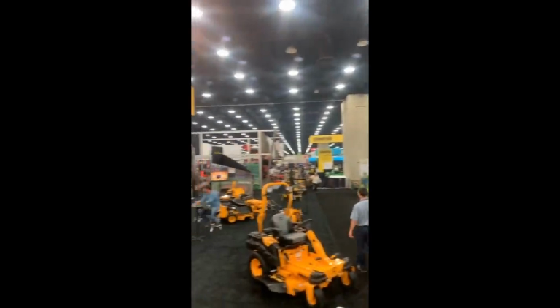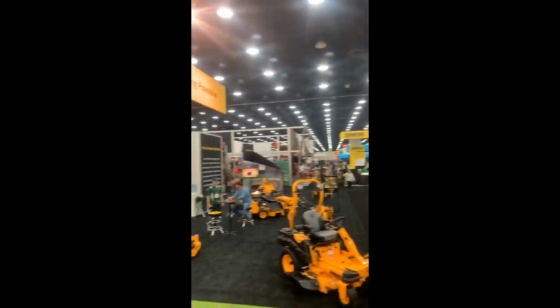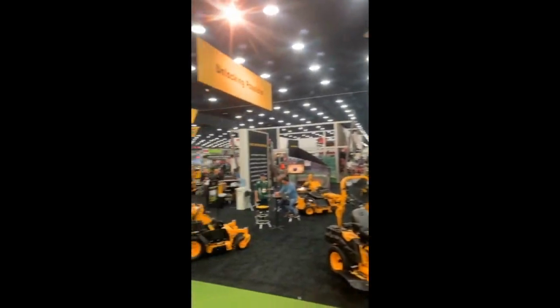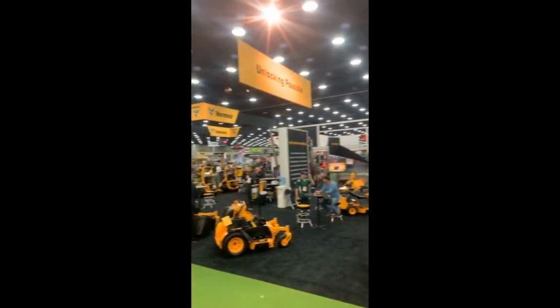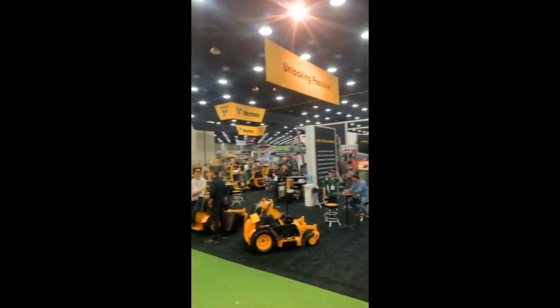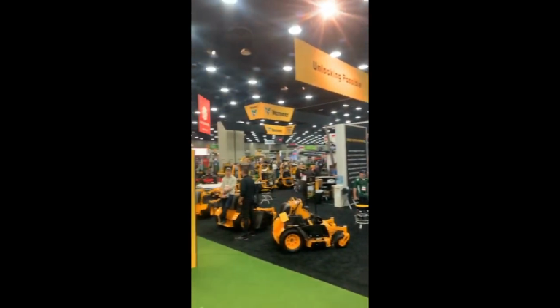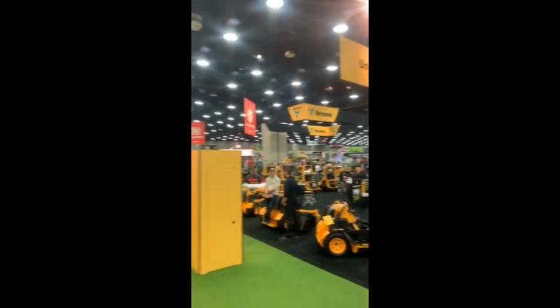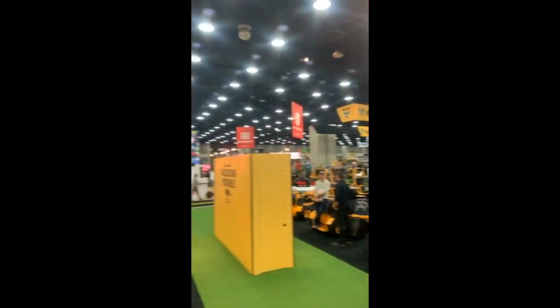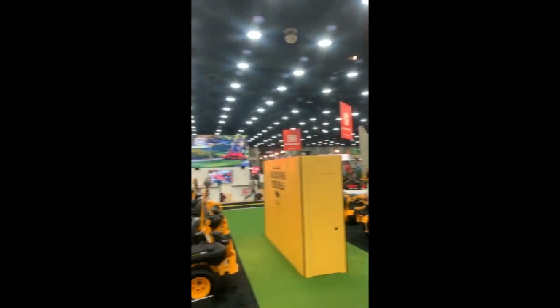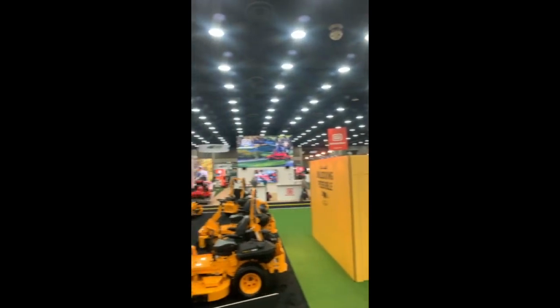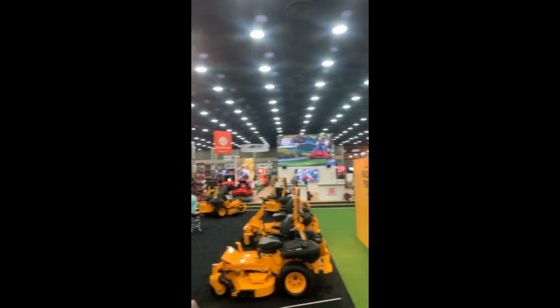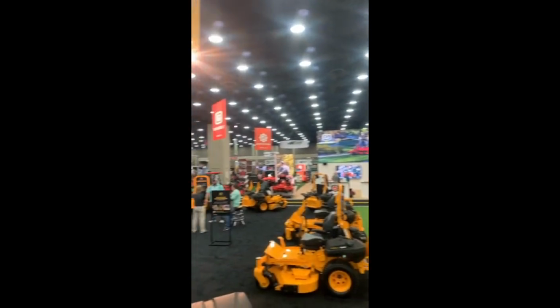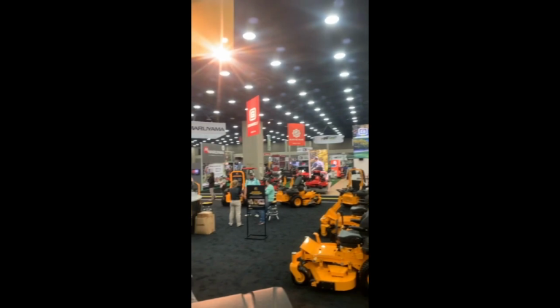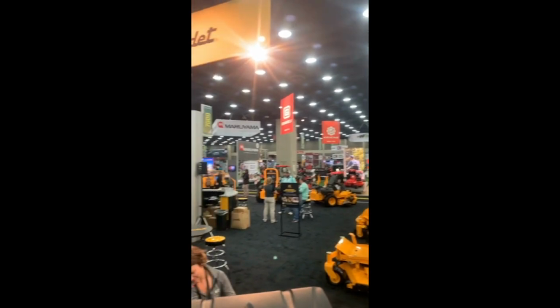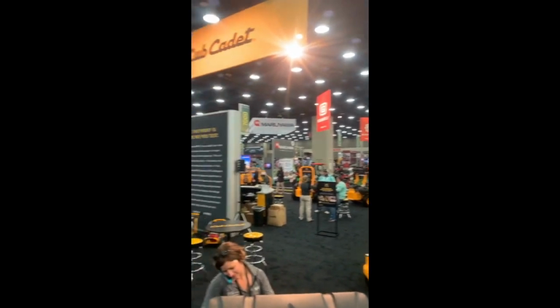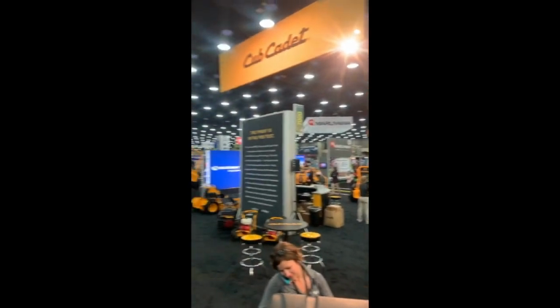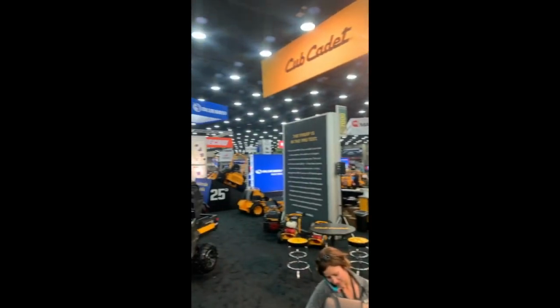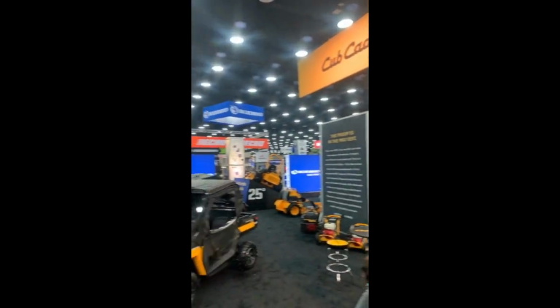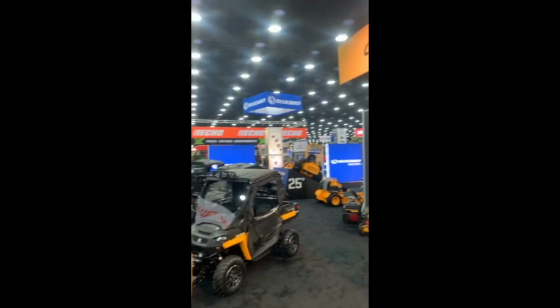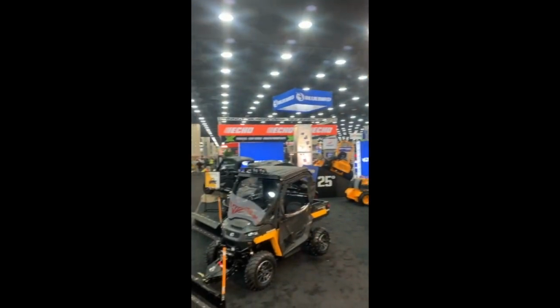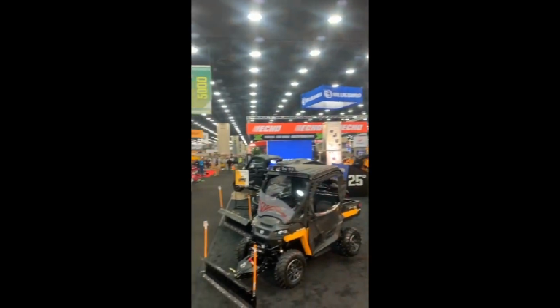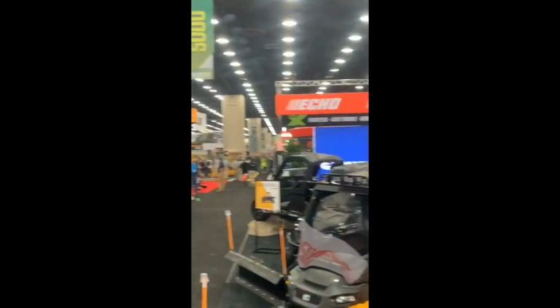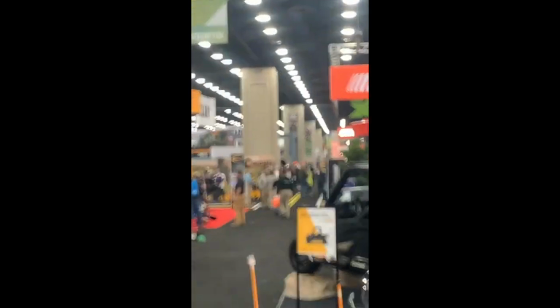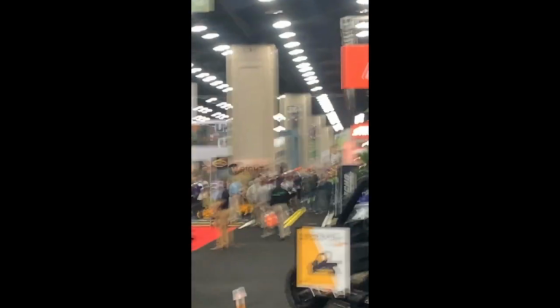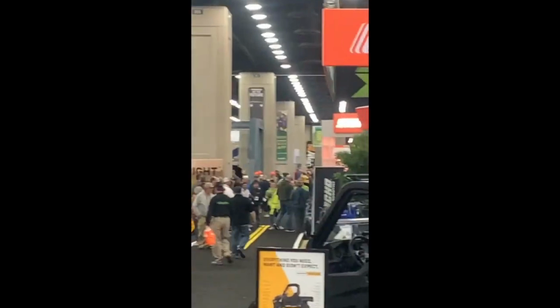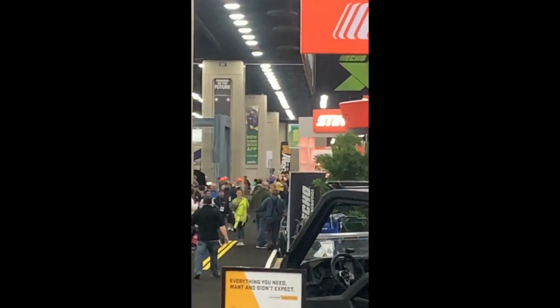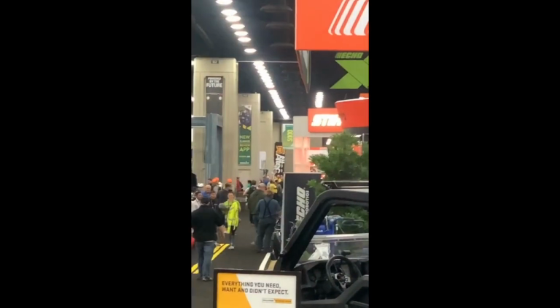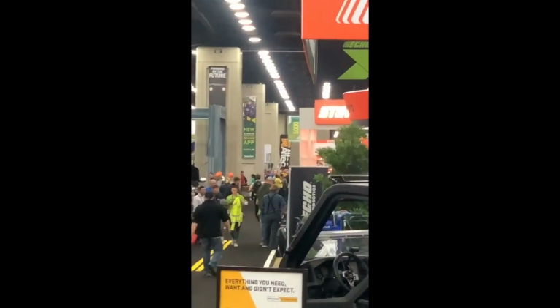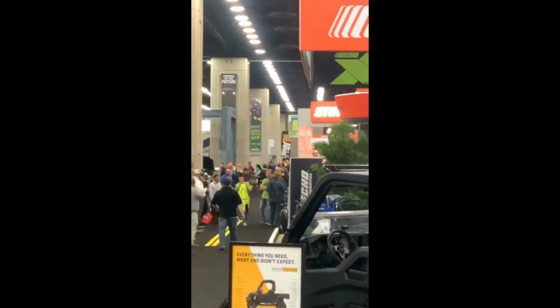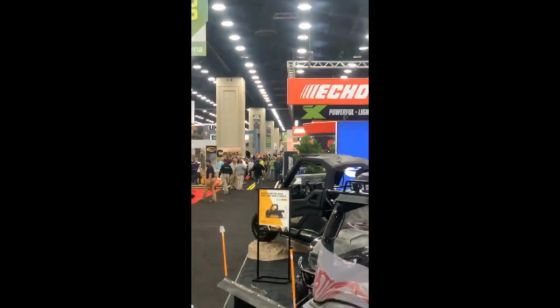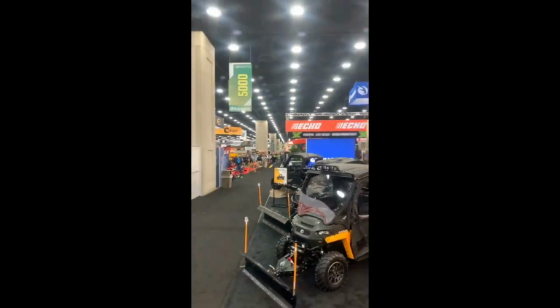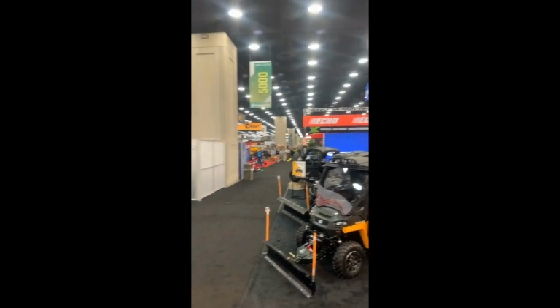That's it for the 2019 GIE+HNA trade show. Look how long these aisles are — they go forever. Such a big show.